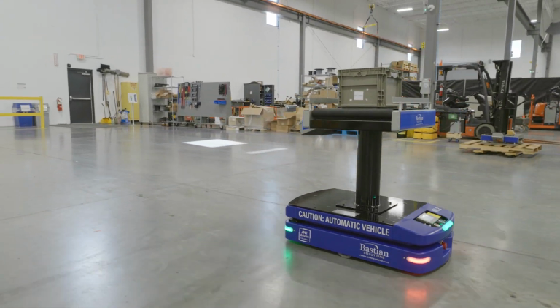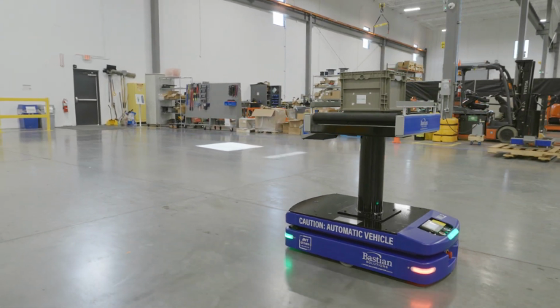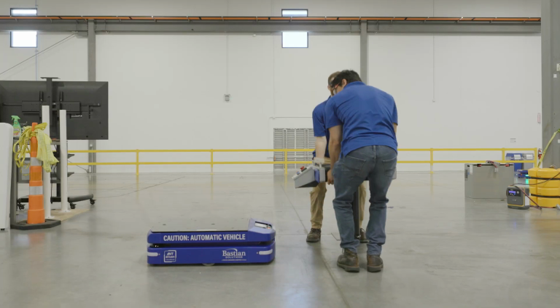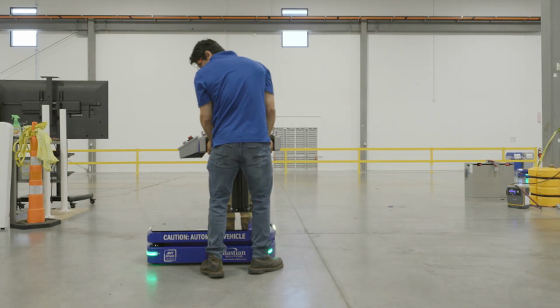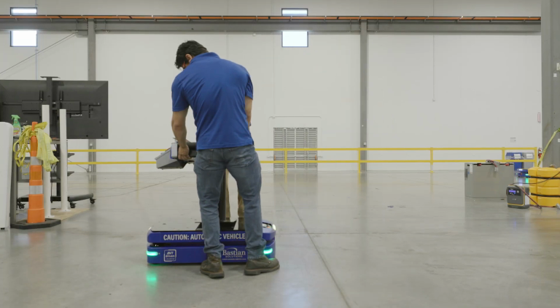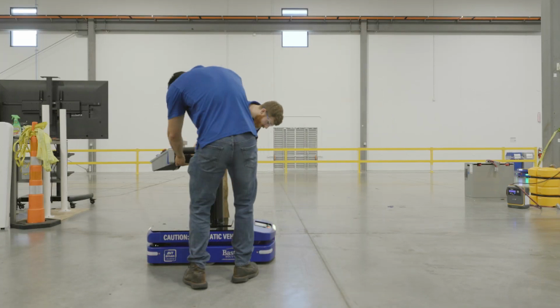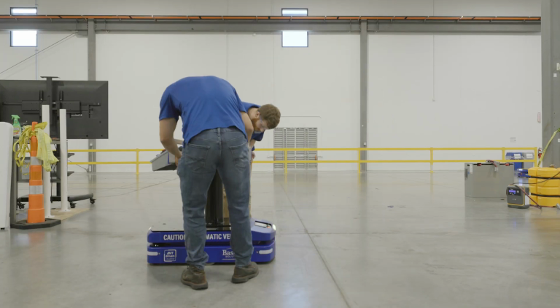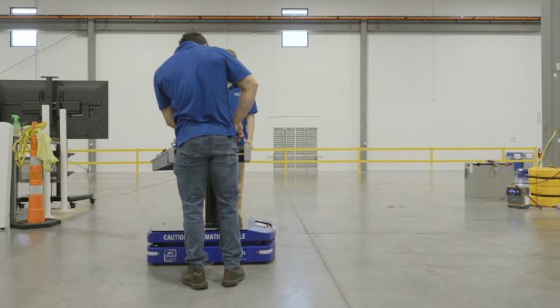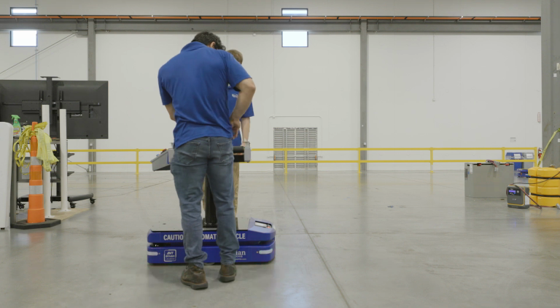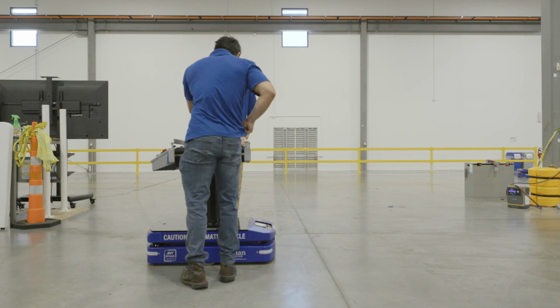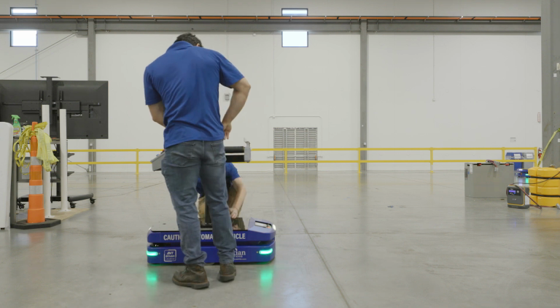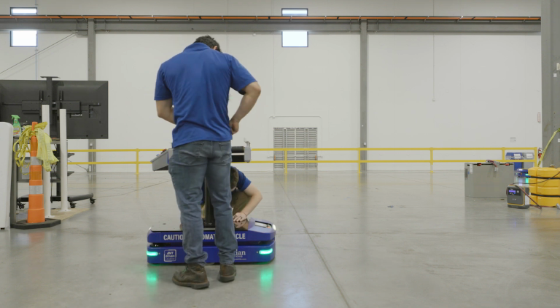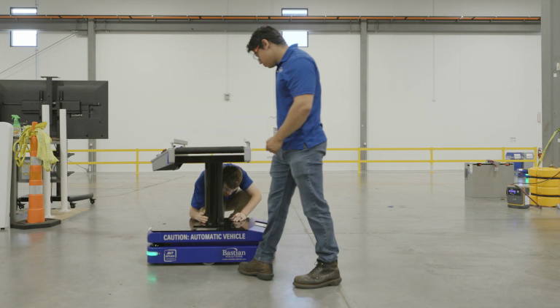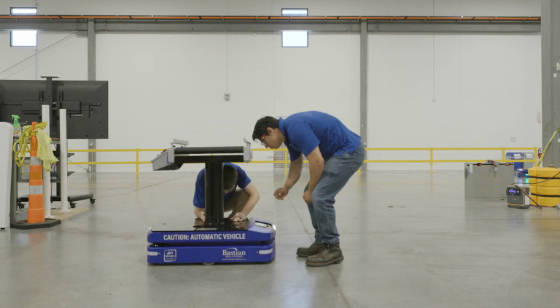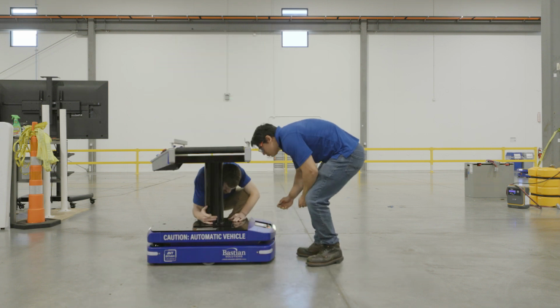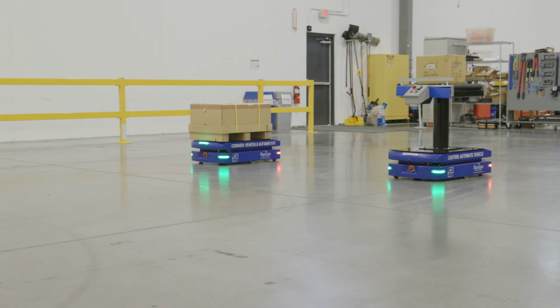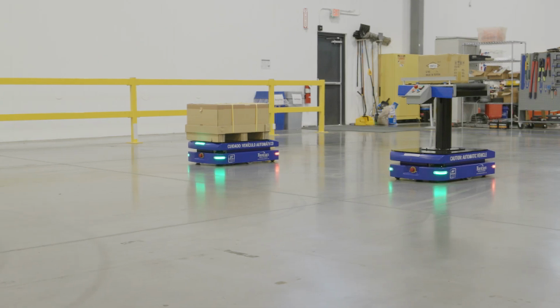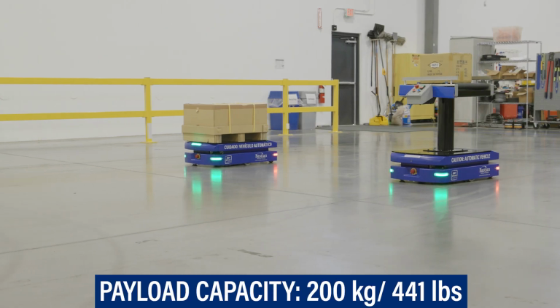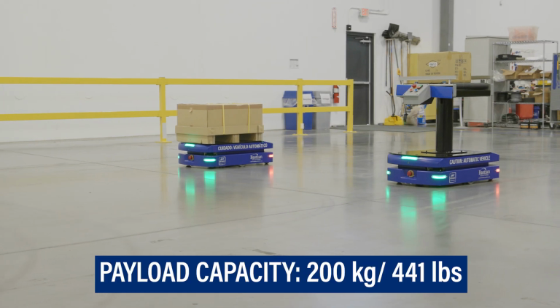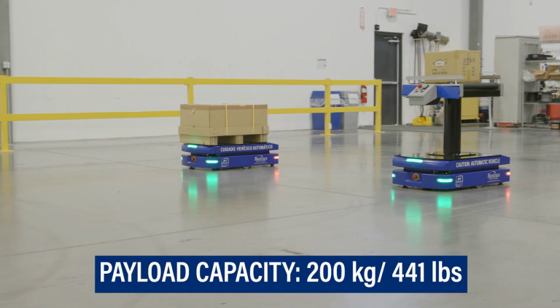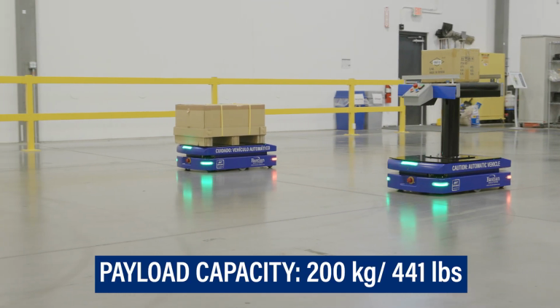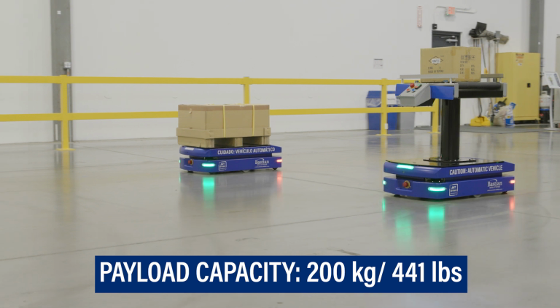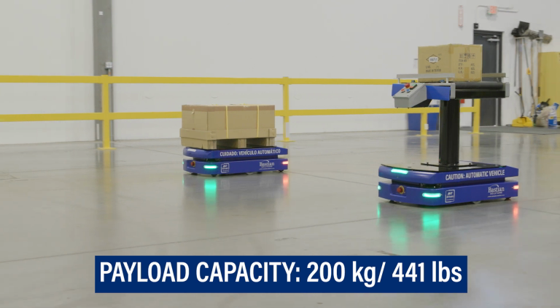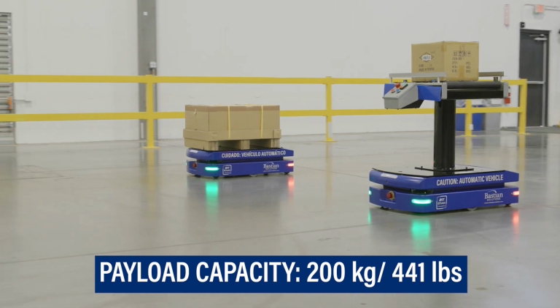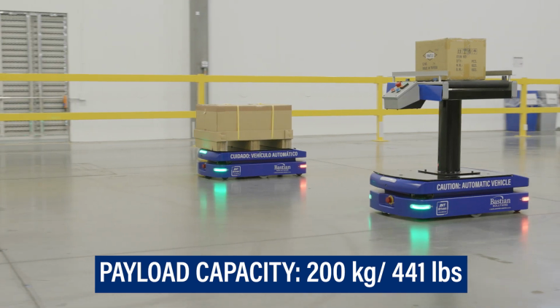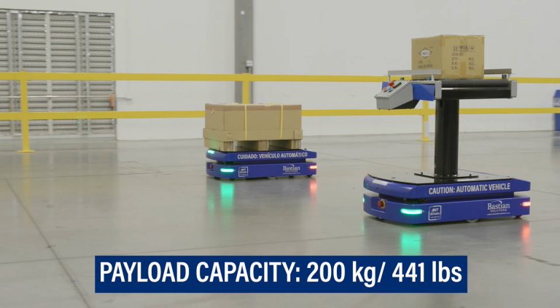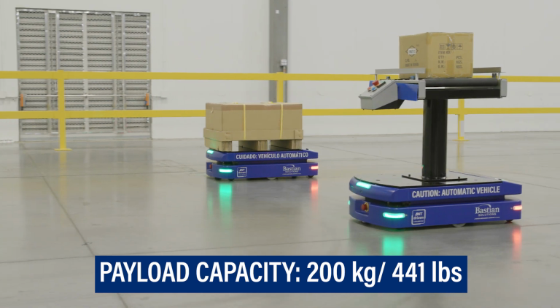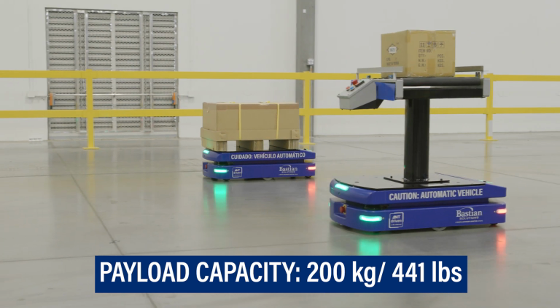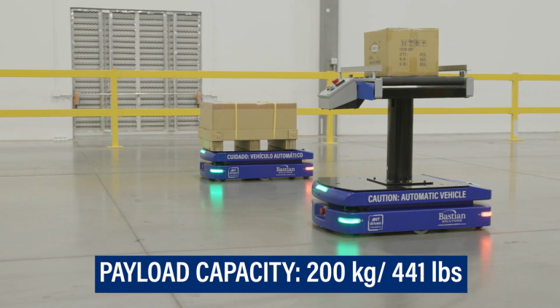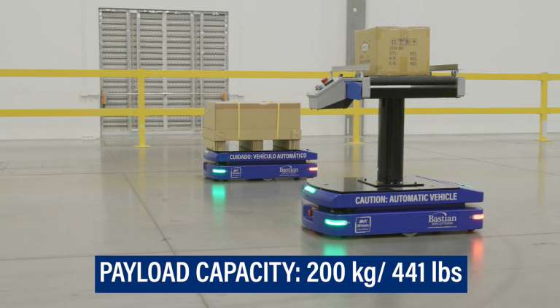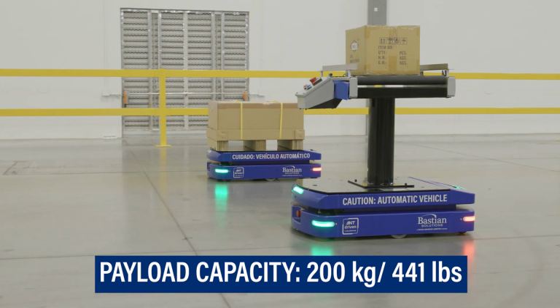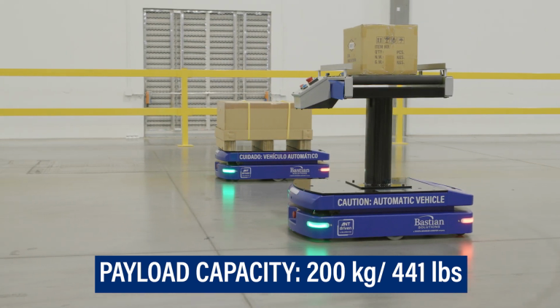The modular payload deck can be configured with a multitude of standard and custom appliances for transporting 200-kilogram loads at the full speed of 1.8 meters per second, no retrofitting required.